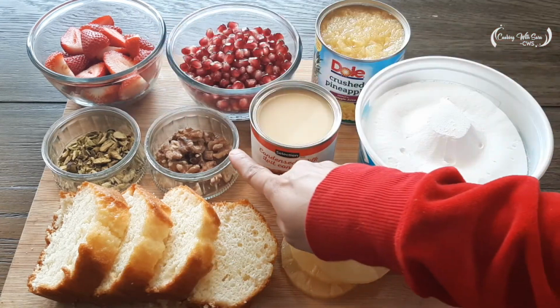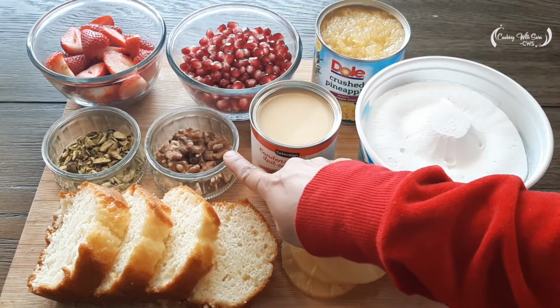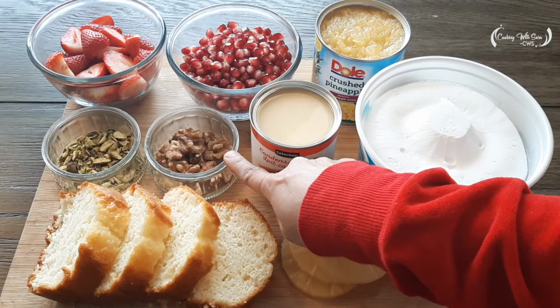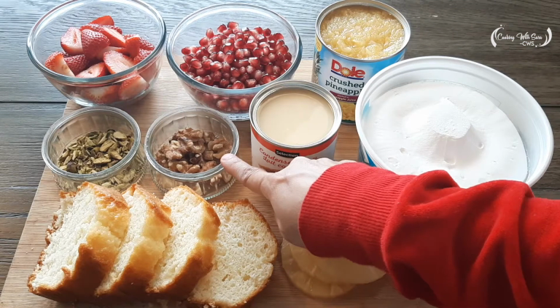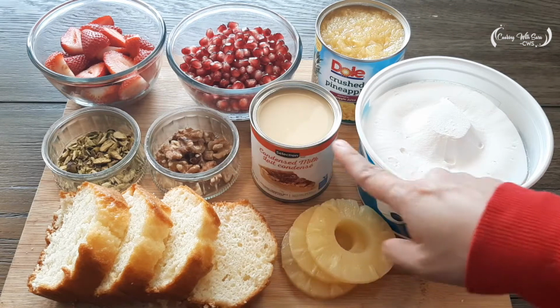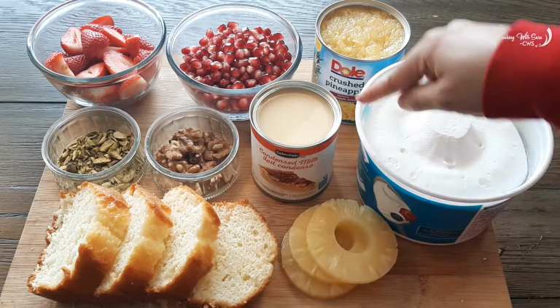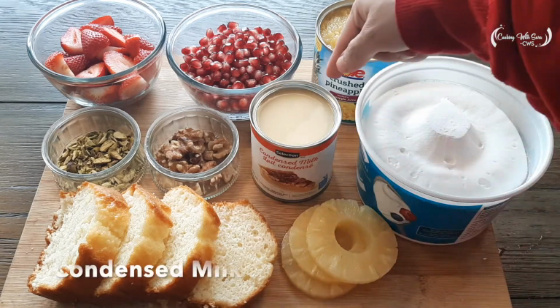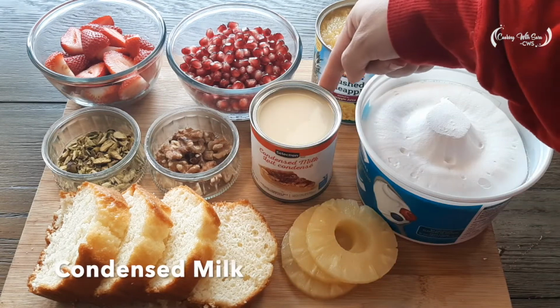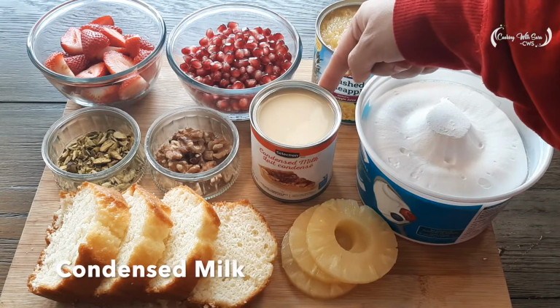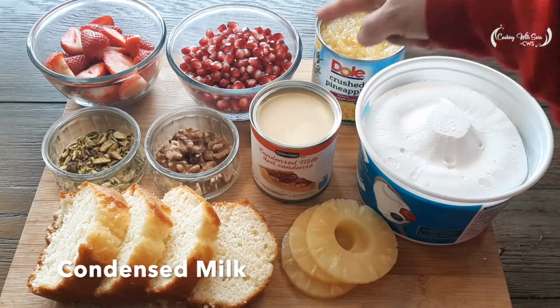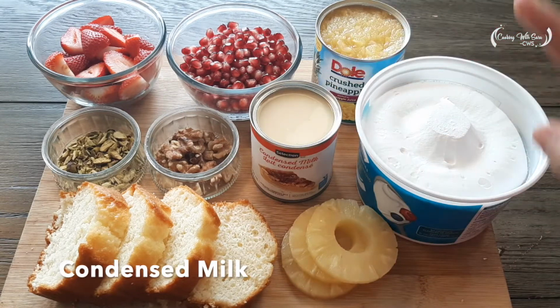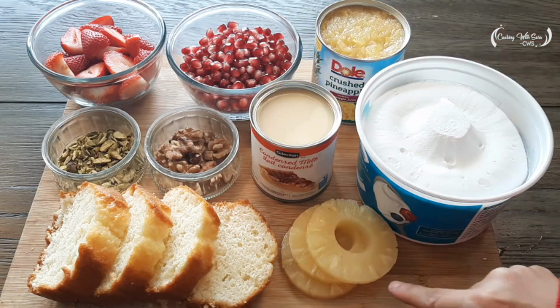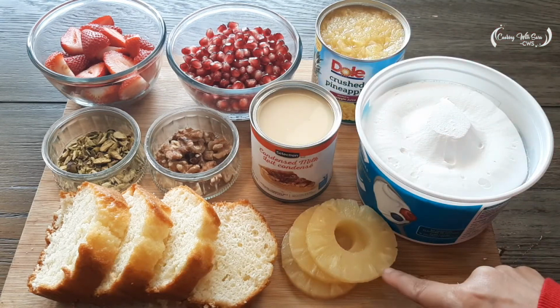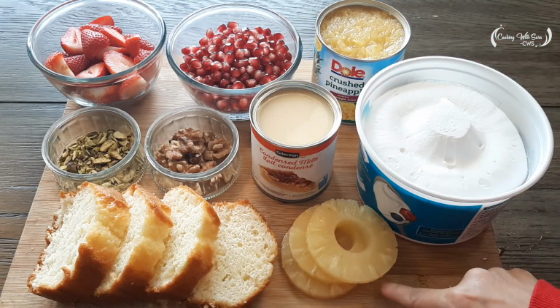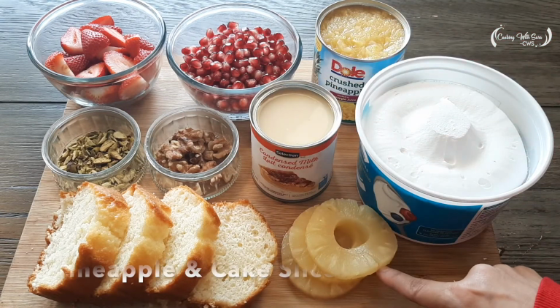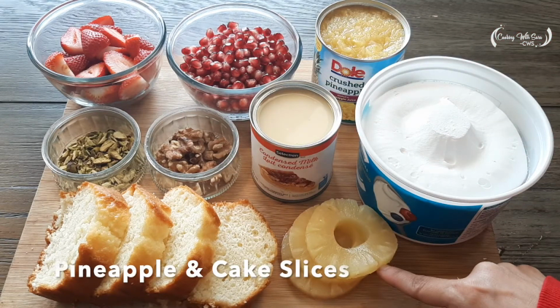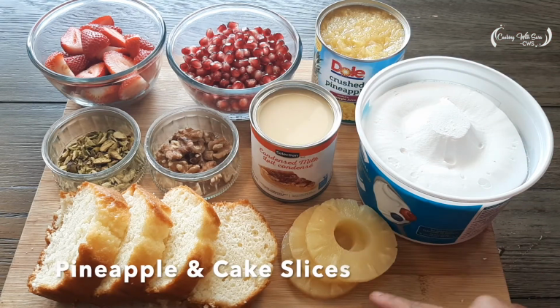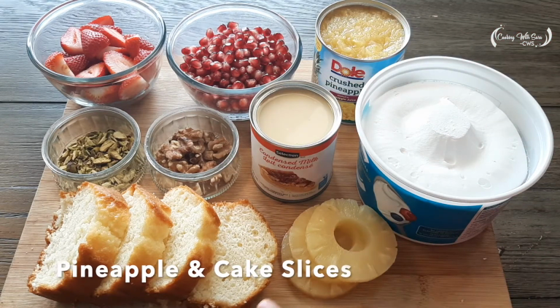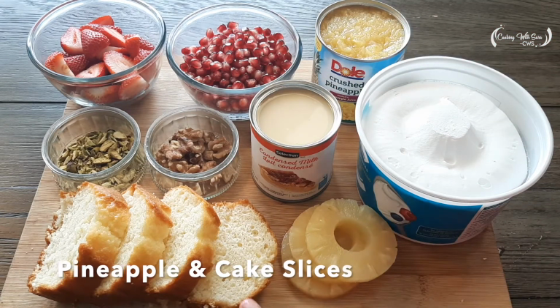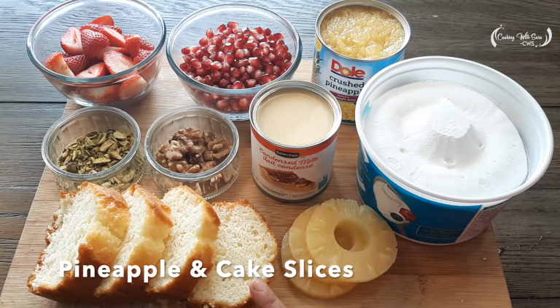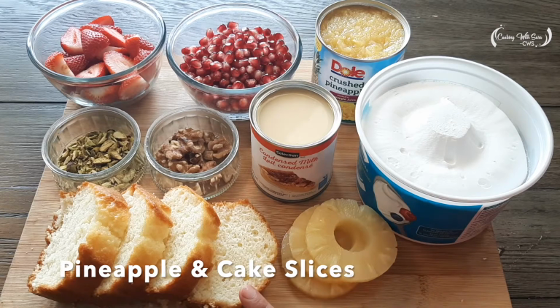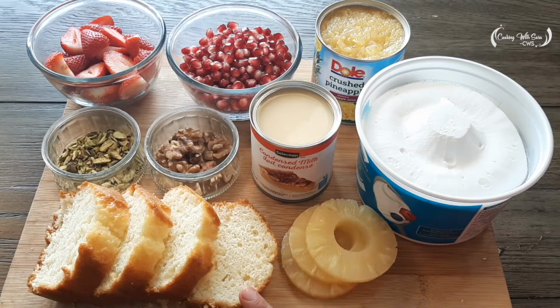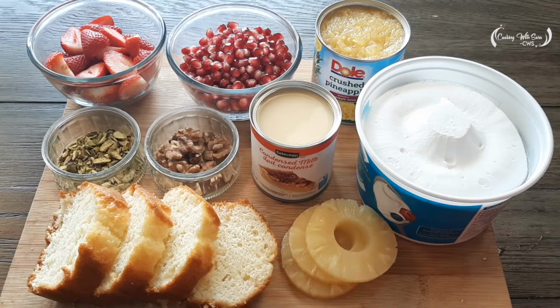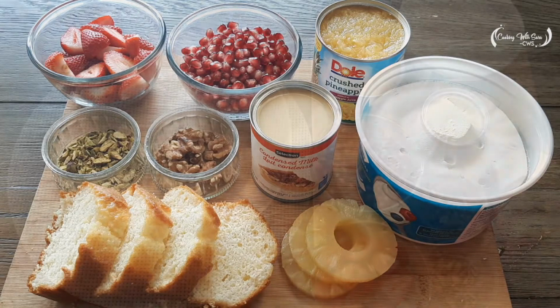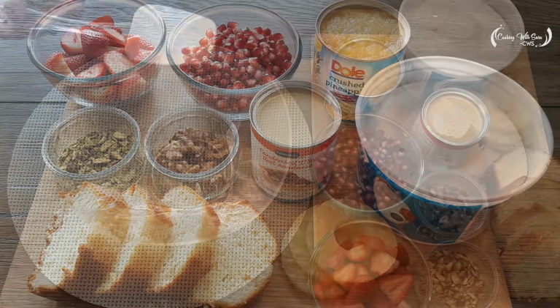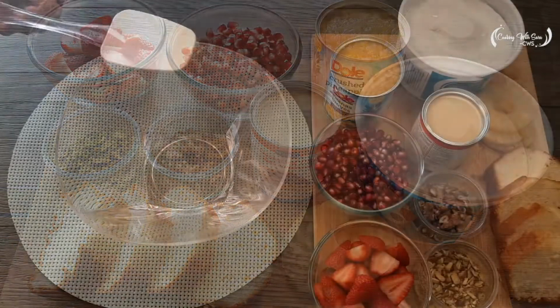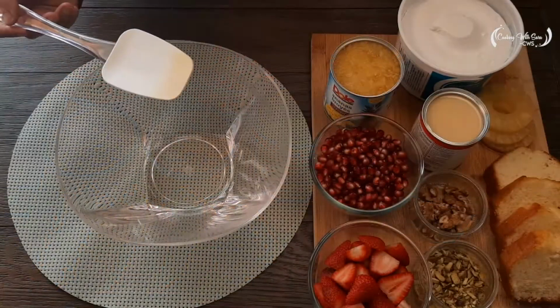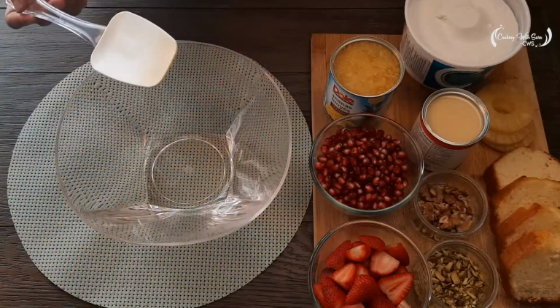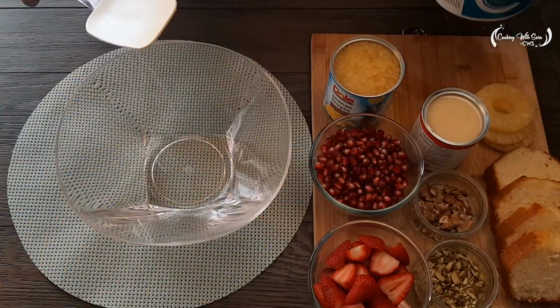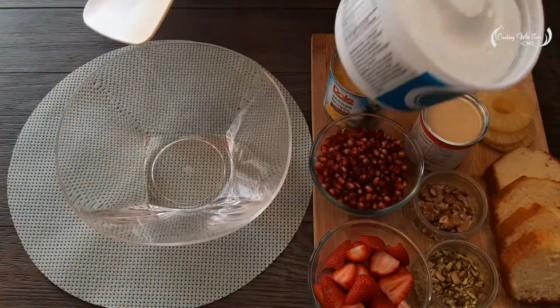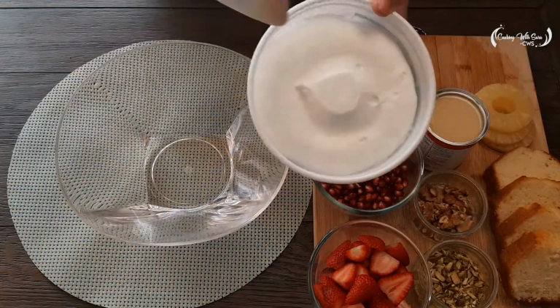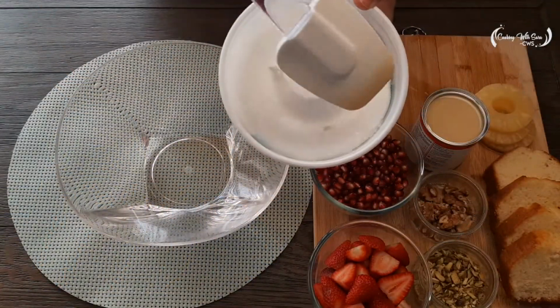Walnuts (akrot), condensed milk, pineapple slices, and cake pieces. Let's begin with the whipped cream.